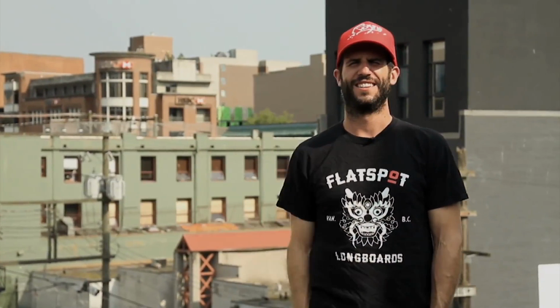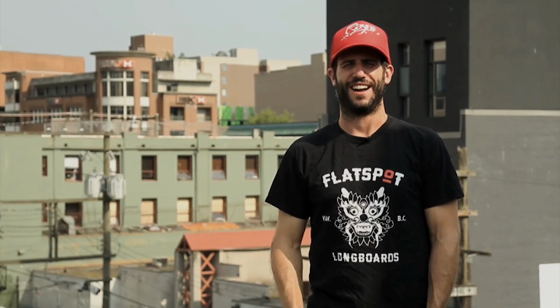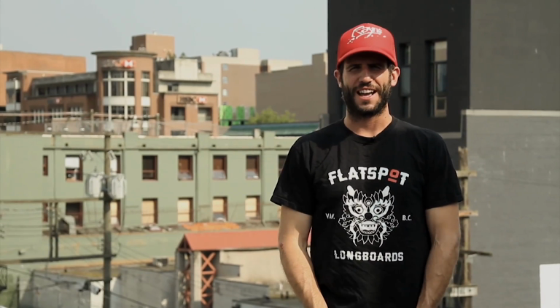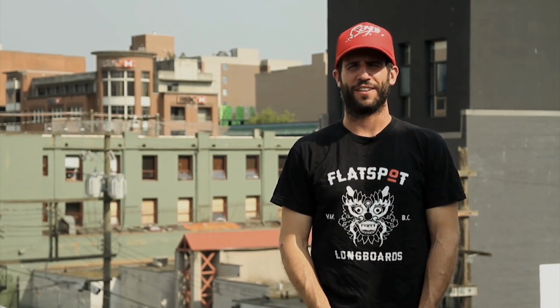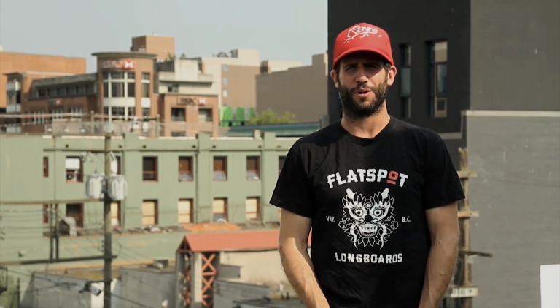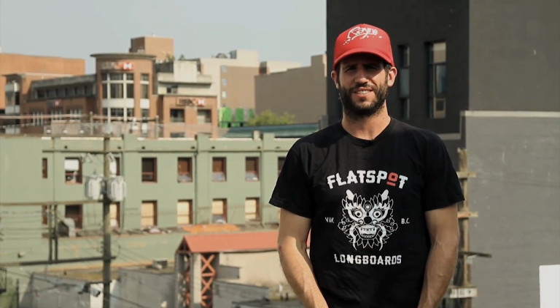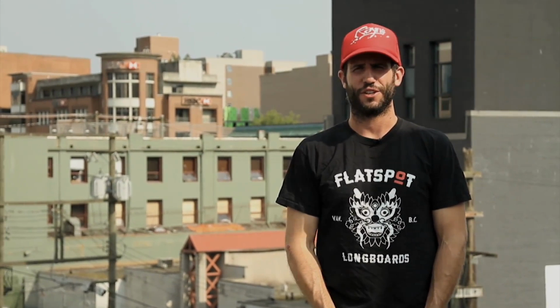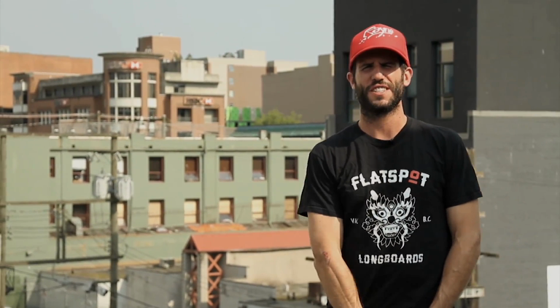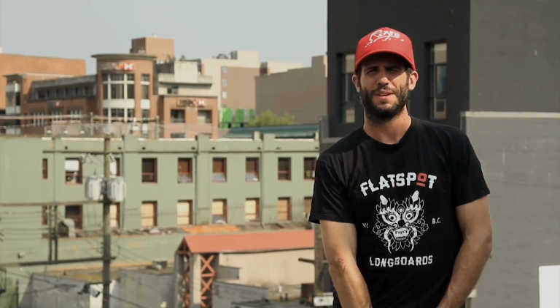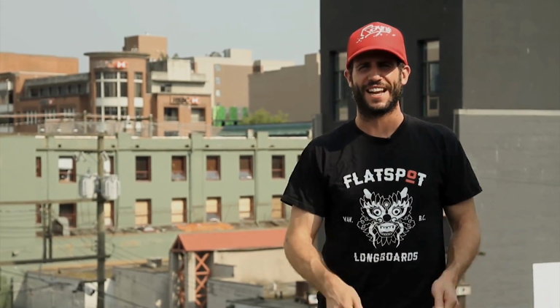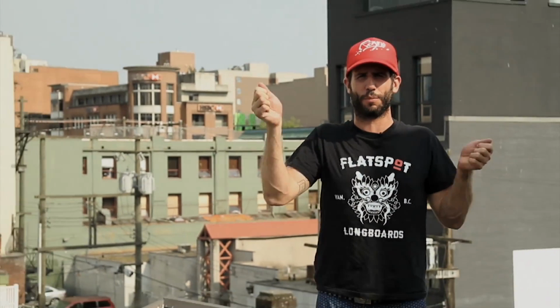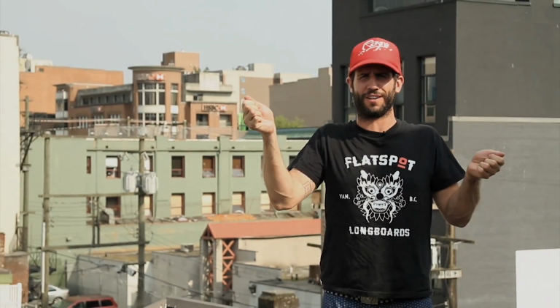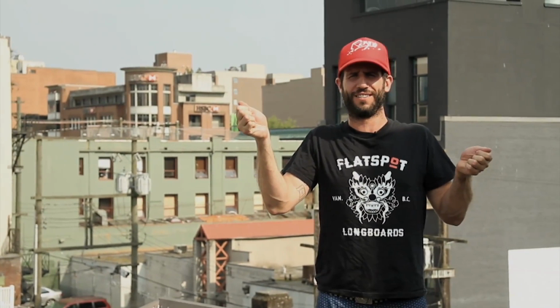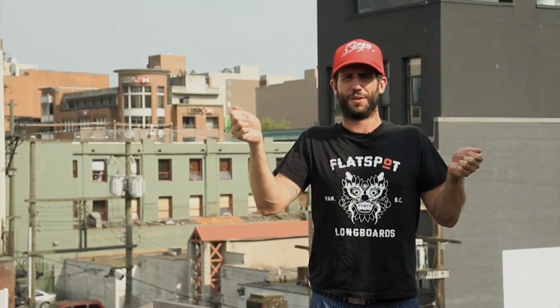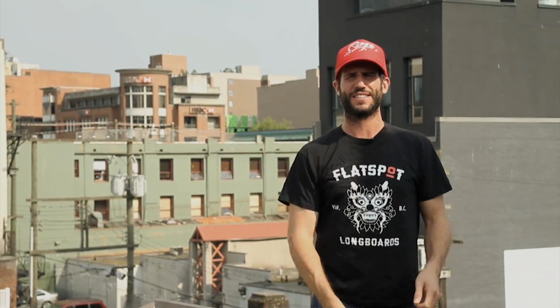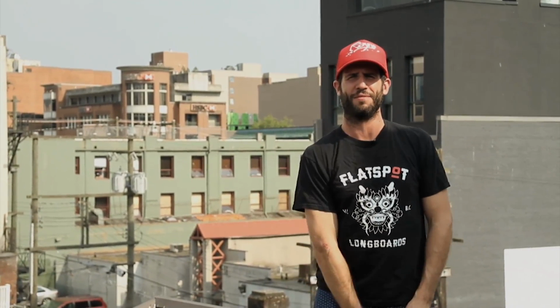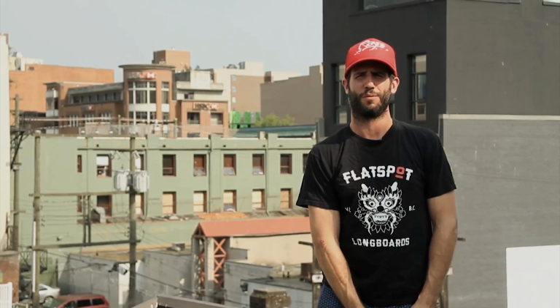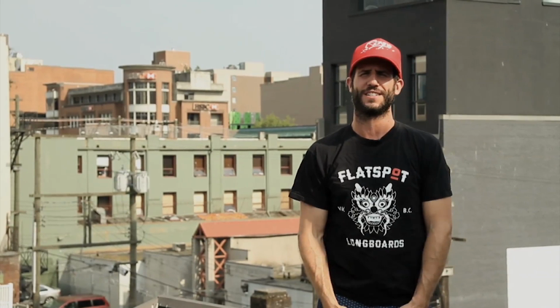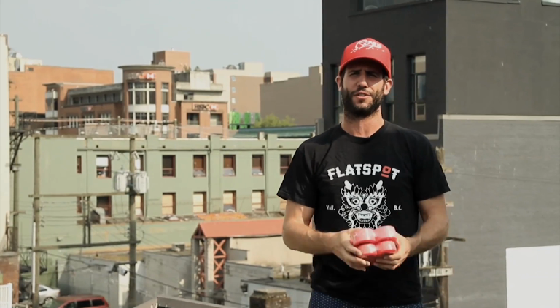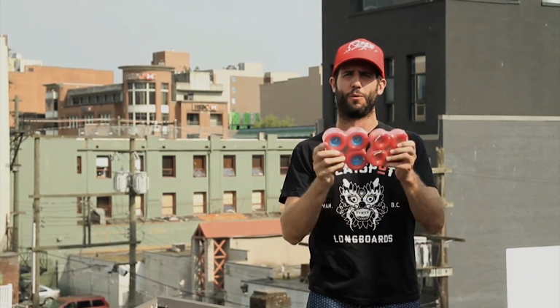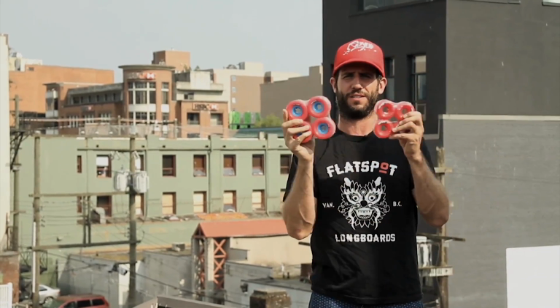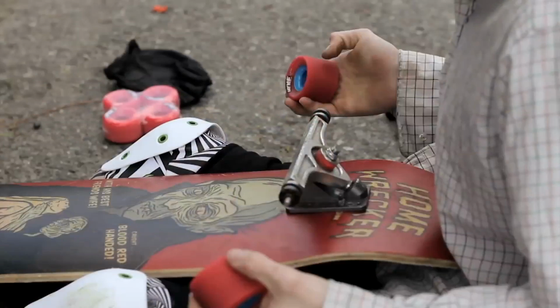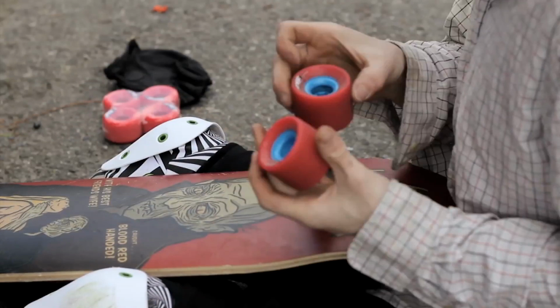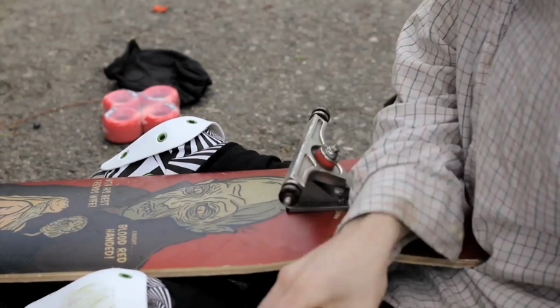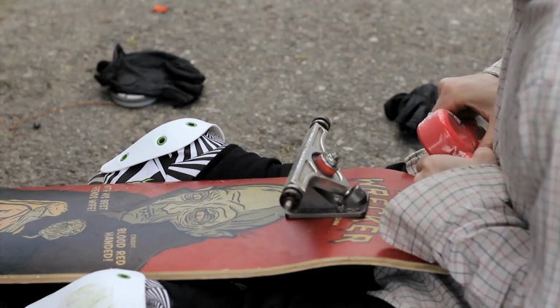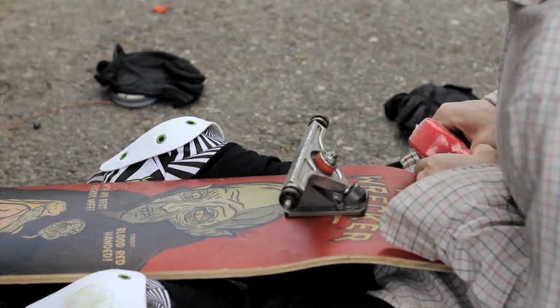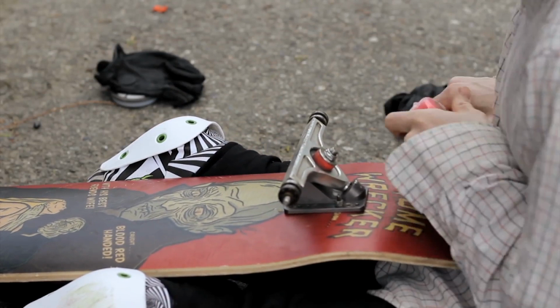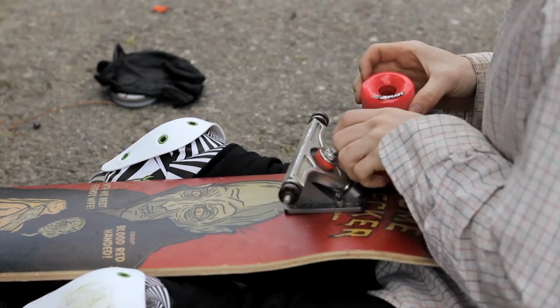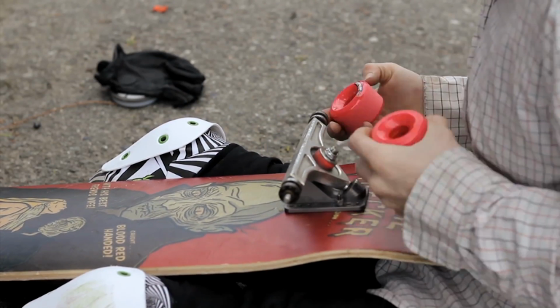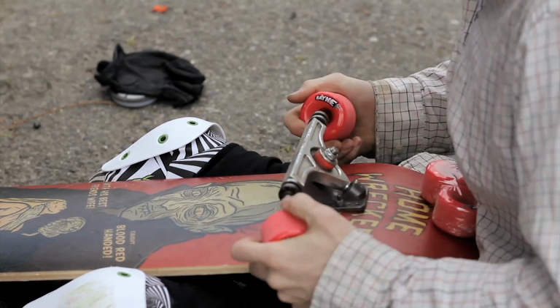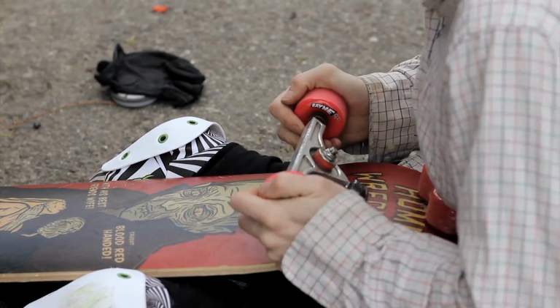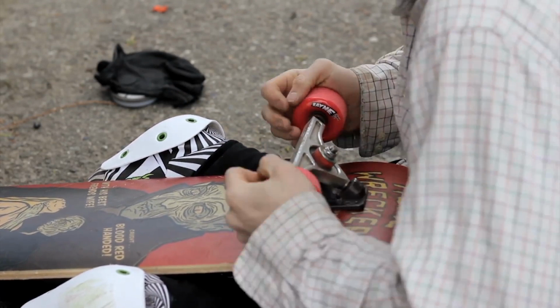Hi, I'm Les from Rain Longboards. You're used to seeing me standing here with a board. This time, we're going to talk to you about wheels. The wheels we're going to talk about are the Rain Envy 62mm wheel.